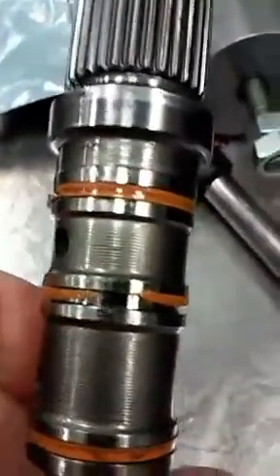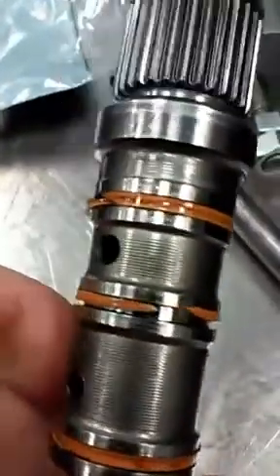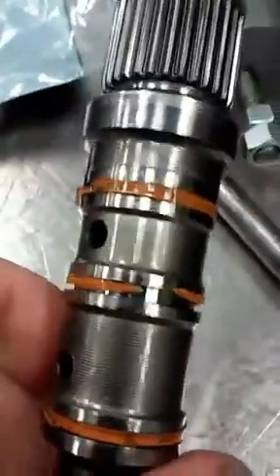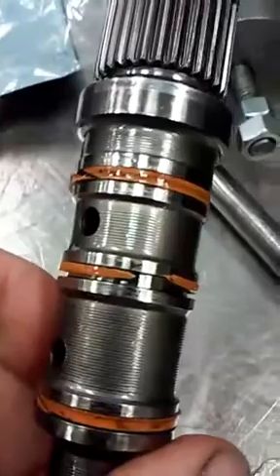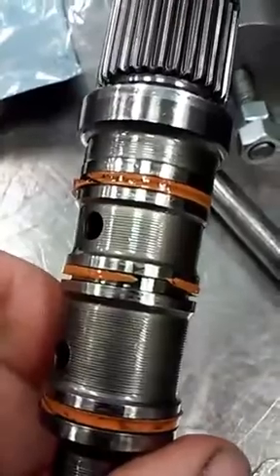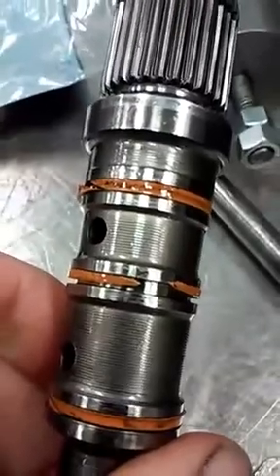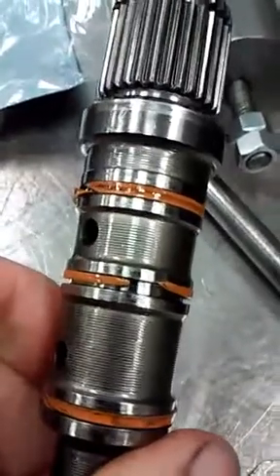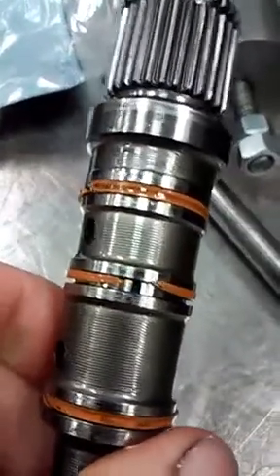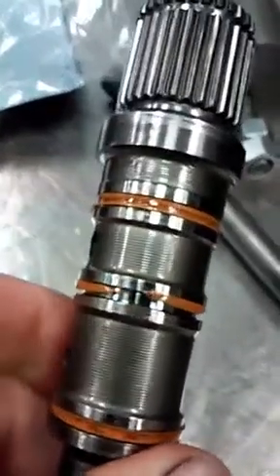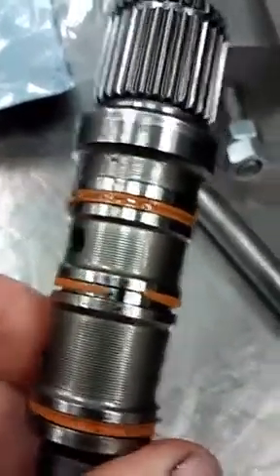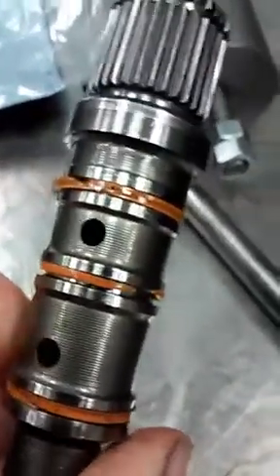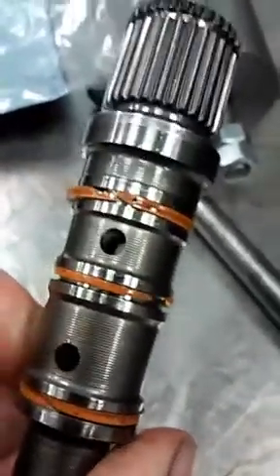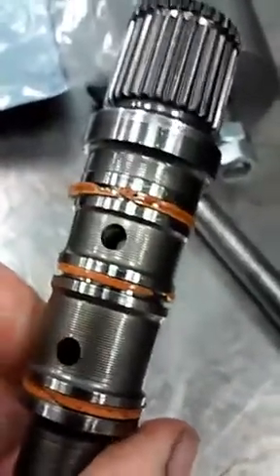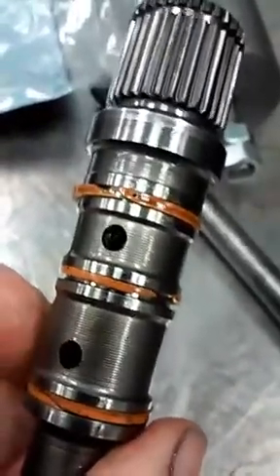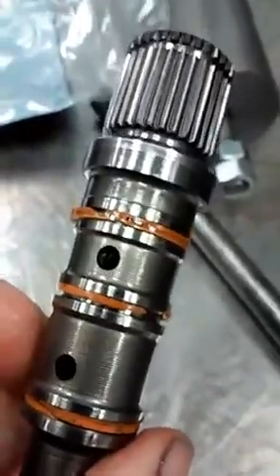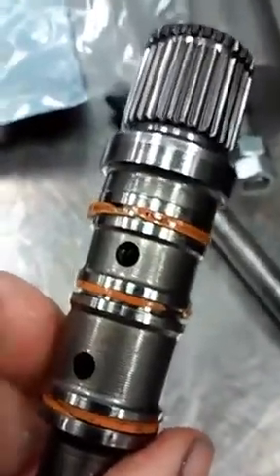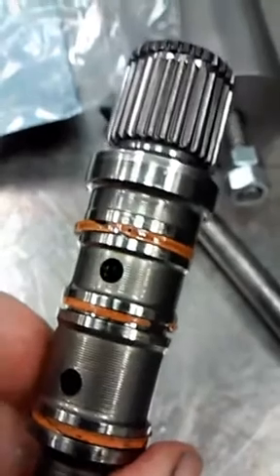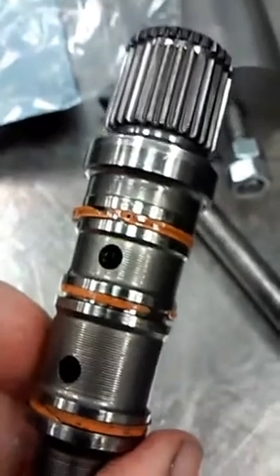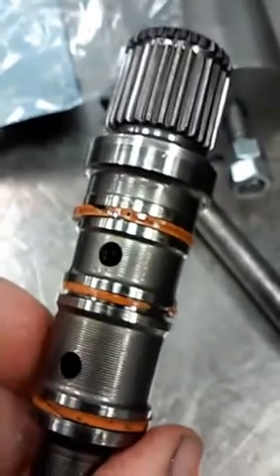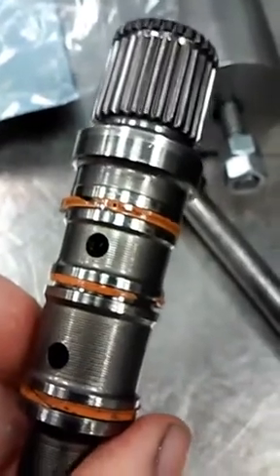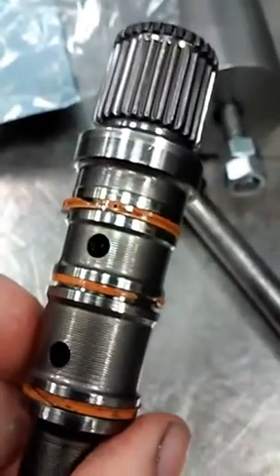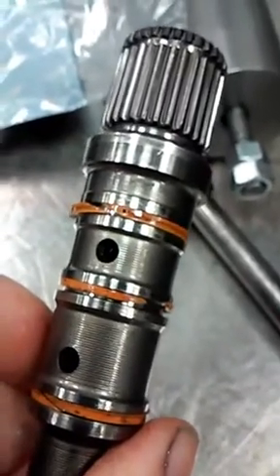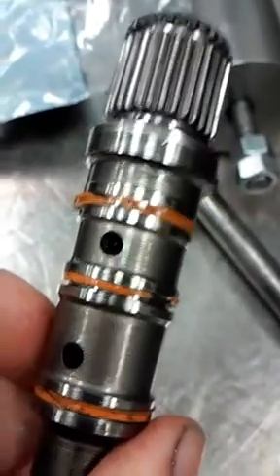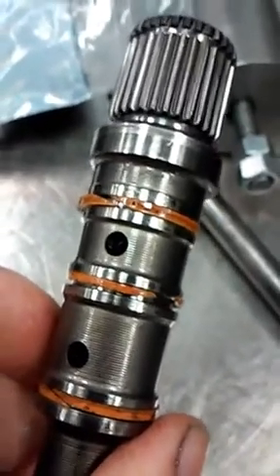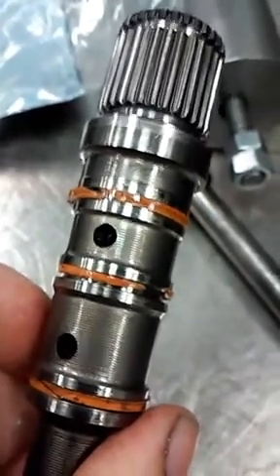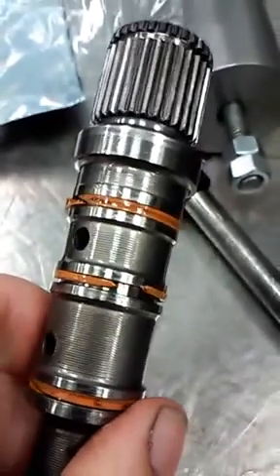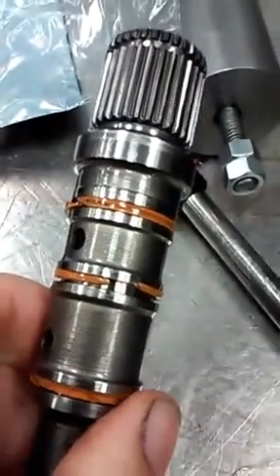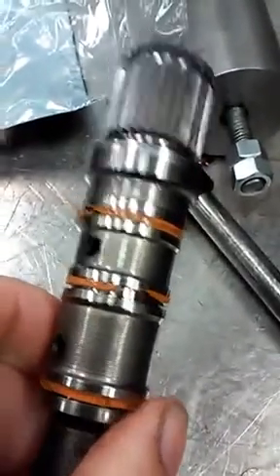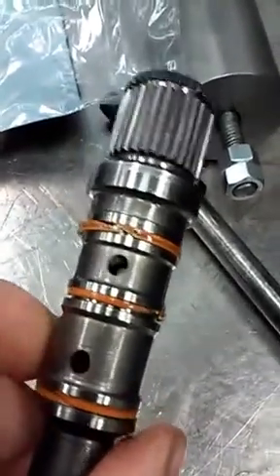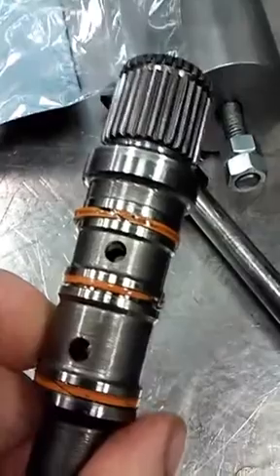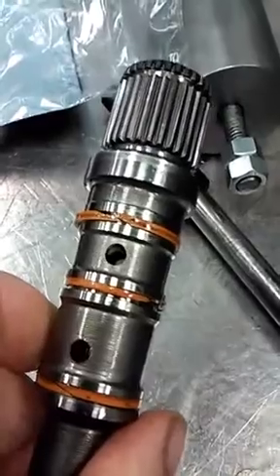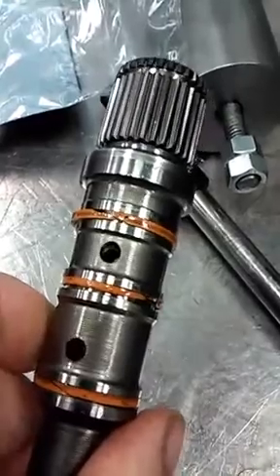You can see that there's a gap in that ring and it's allowing pressure to leak by, applying underdrive and overdrive at the same time. That's fine for direct drive, but for overdrive it creates some problems — and it's also going to lock up.